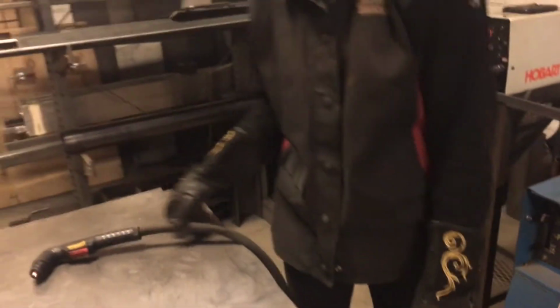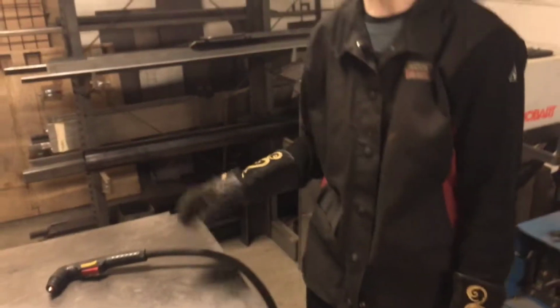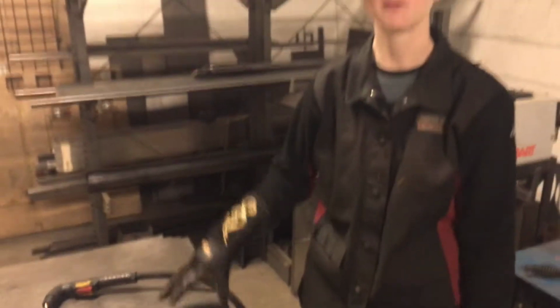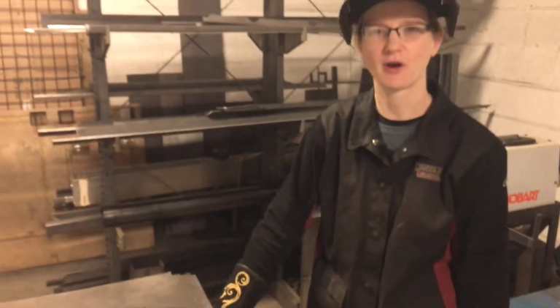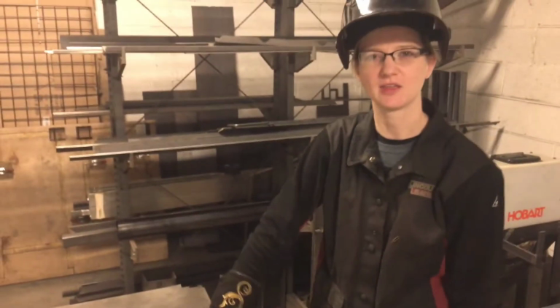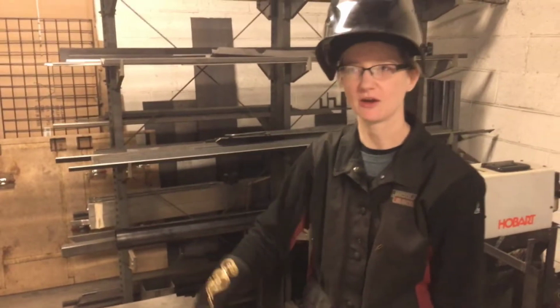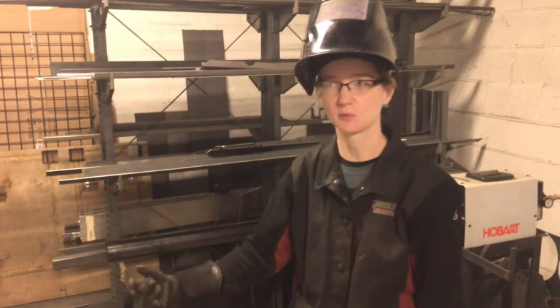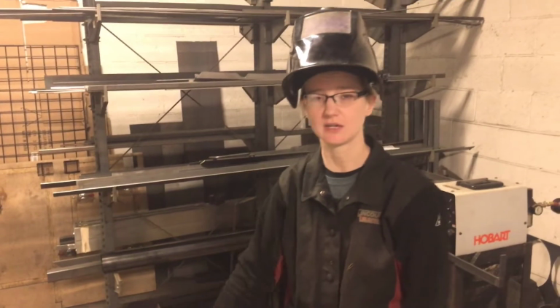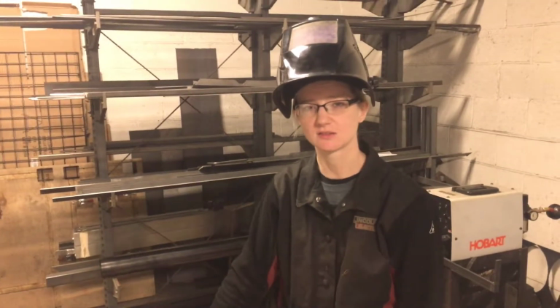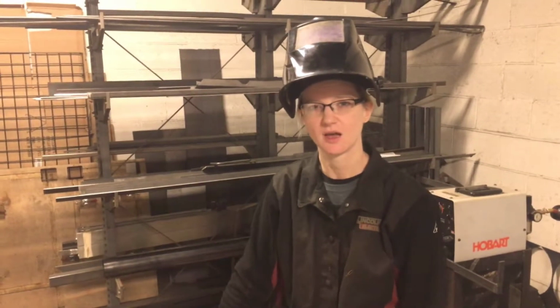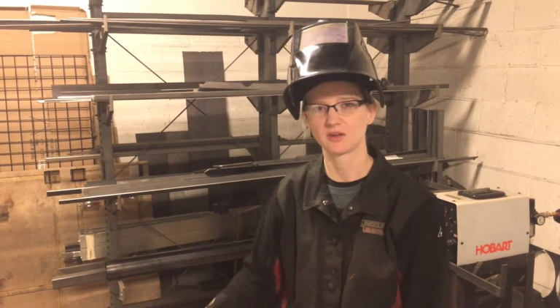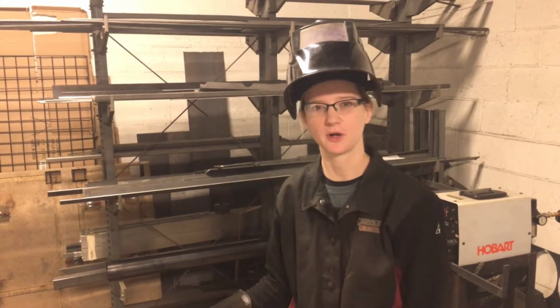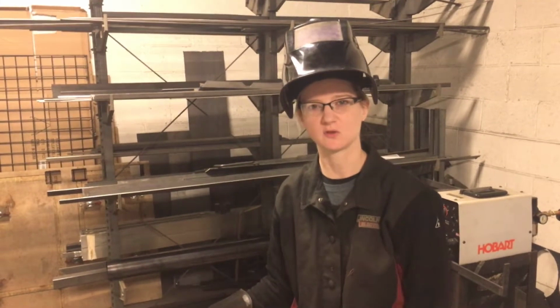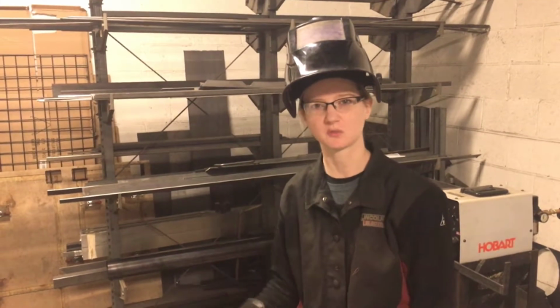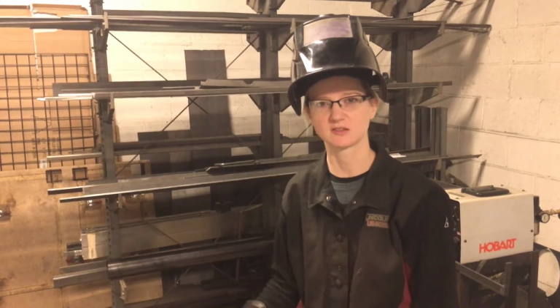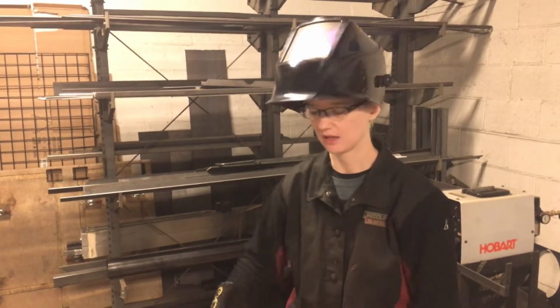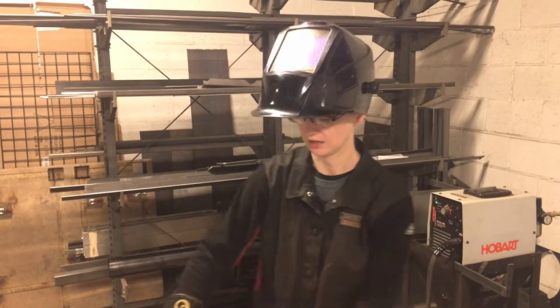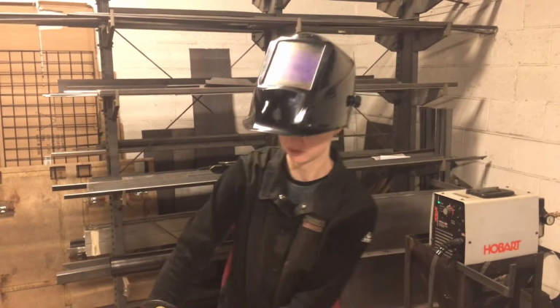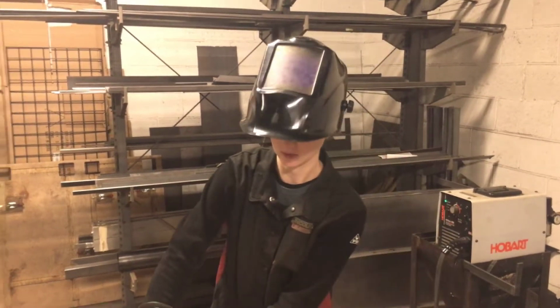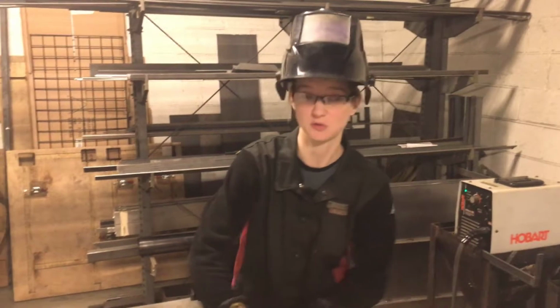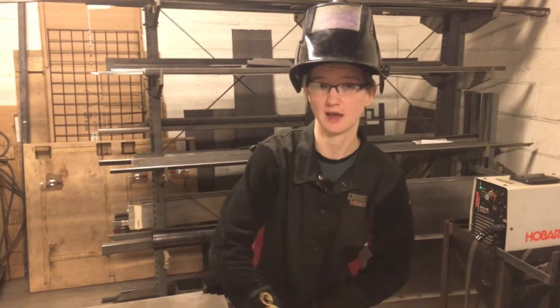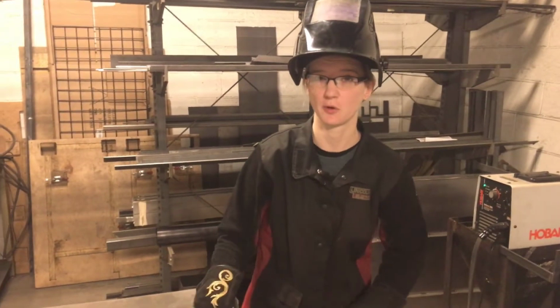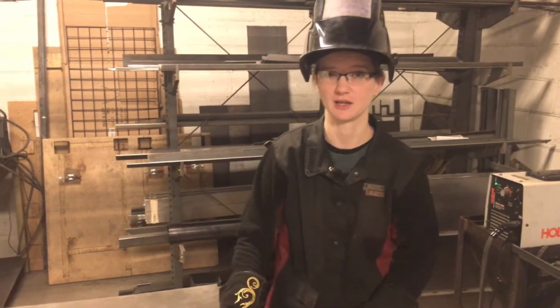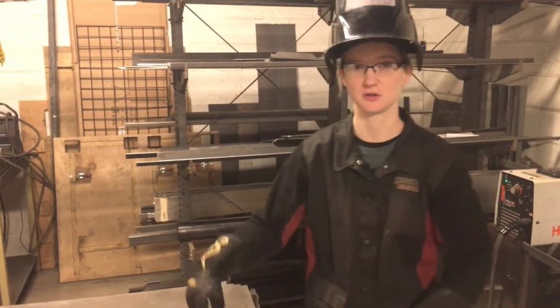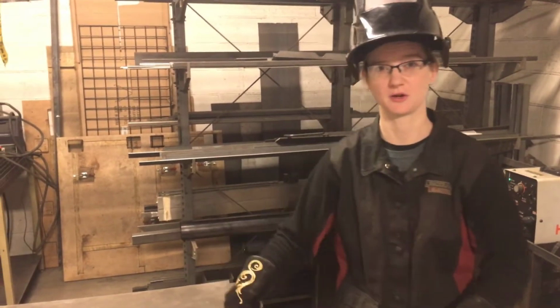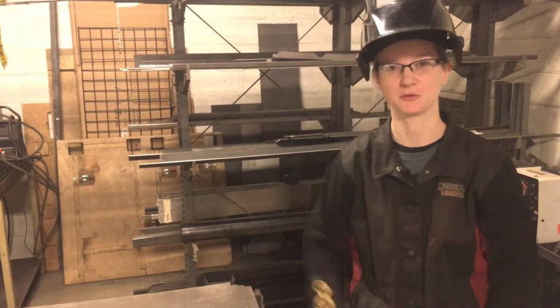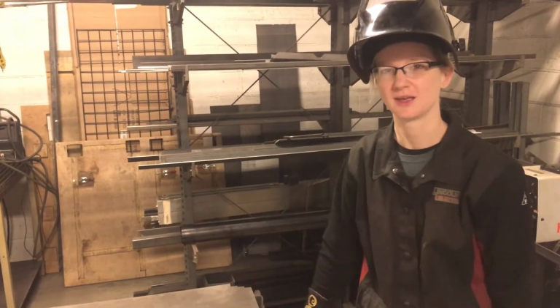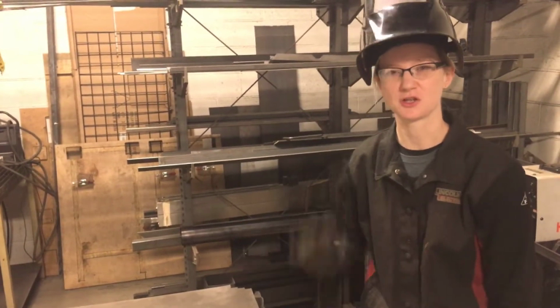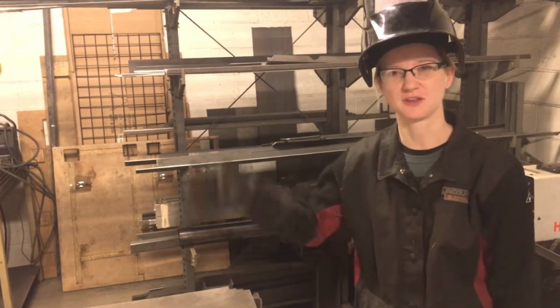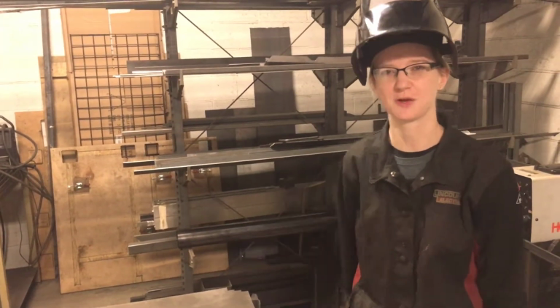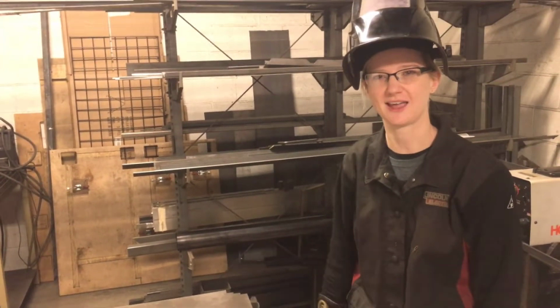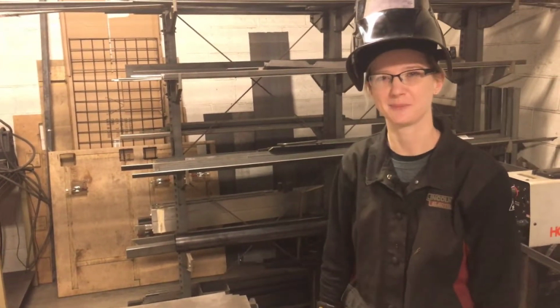That's it for how to get smooth clean cuts. Next we're going to go into best pace and how to not go too fast while you're cutting so you know that you're cutting through. I'm Rachel, thanks for joining me today. Bye!